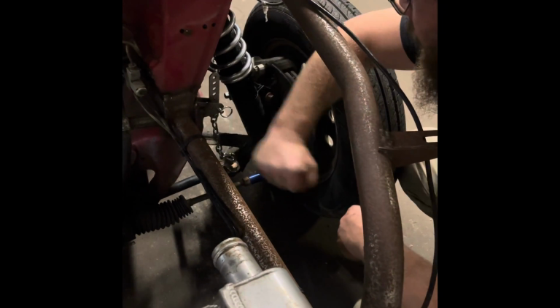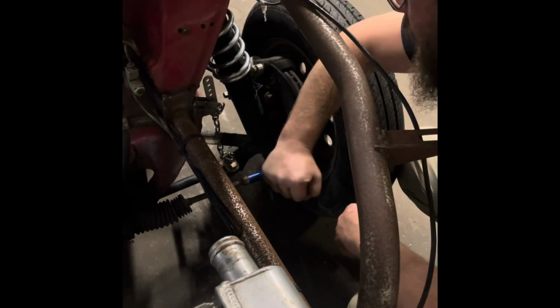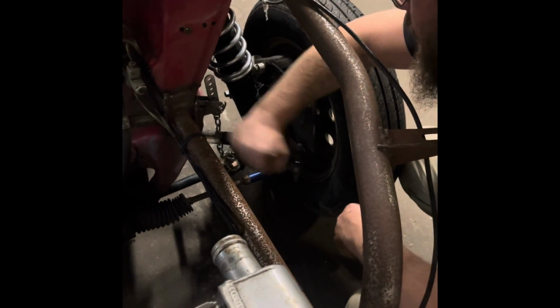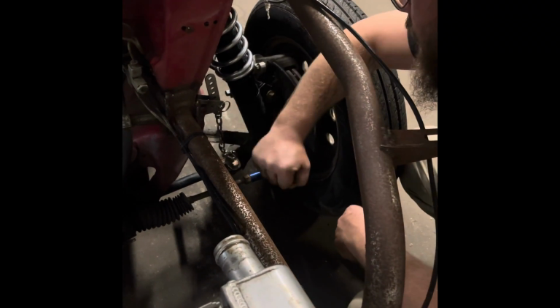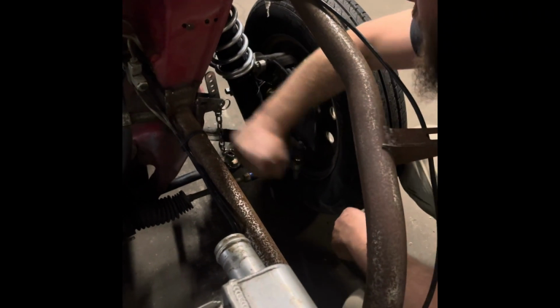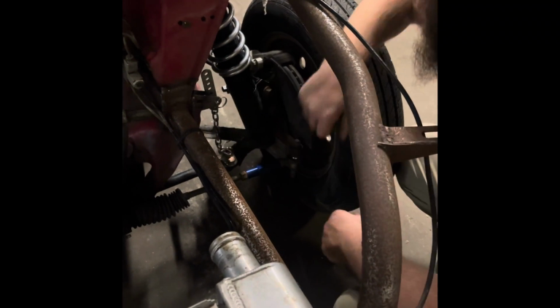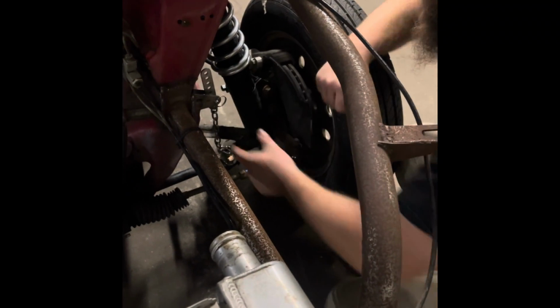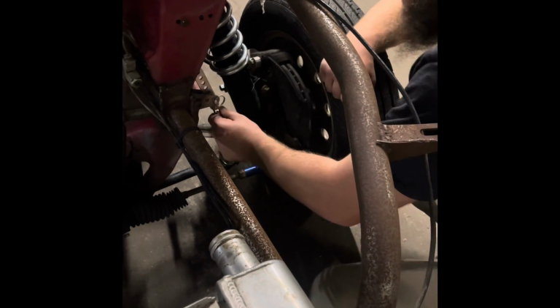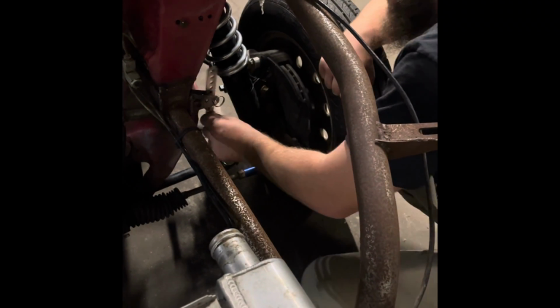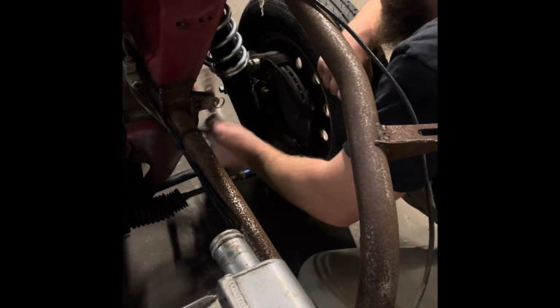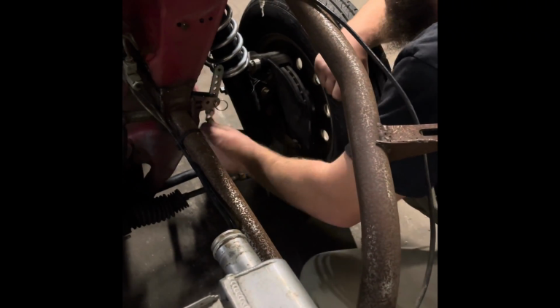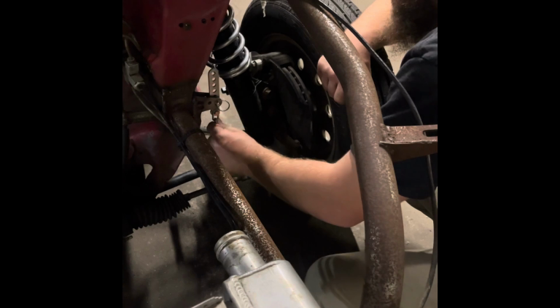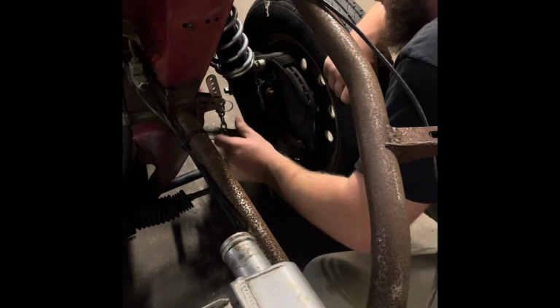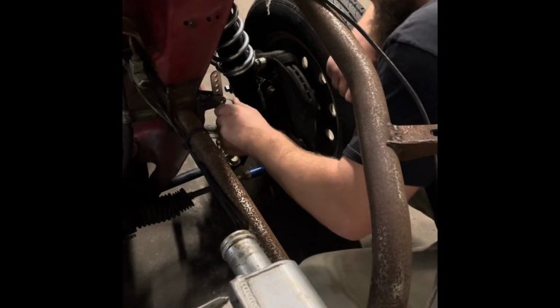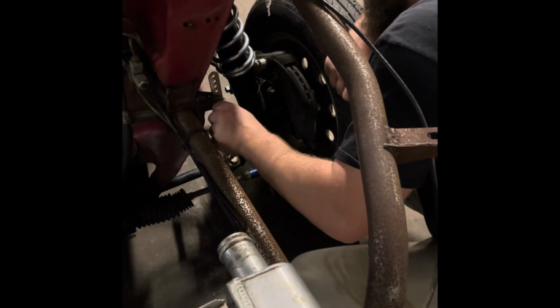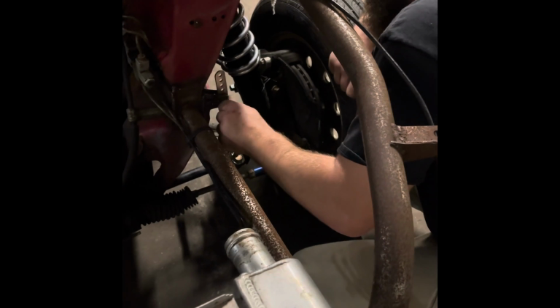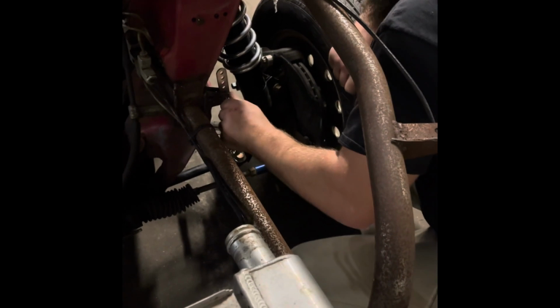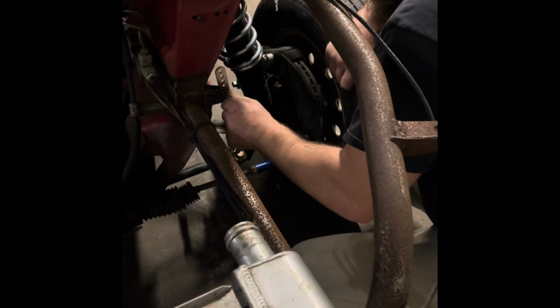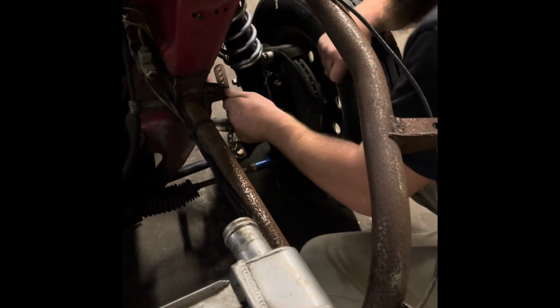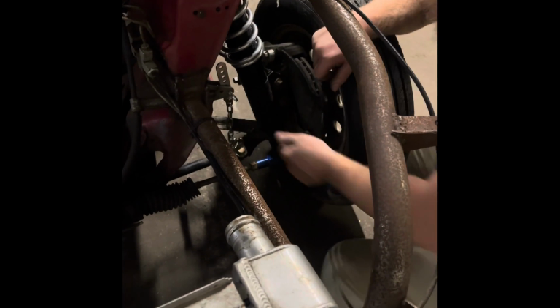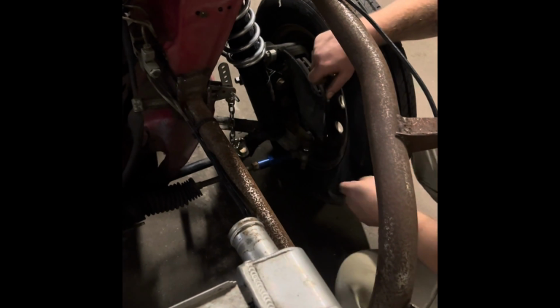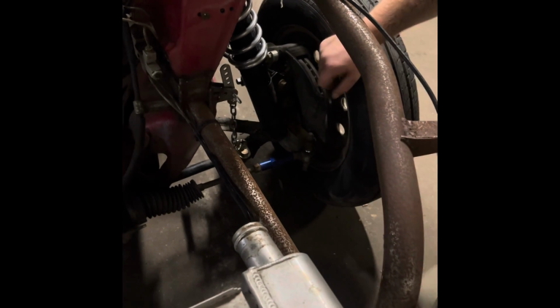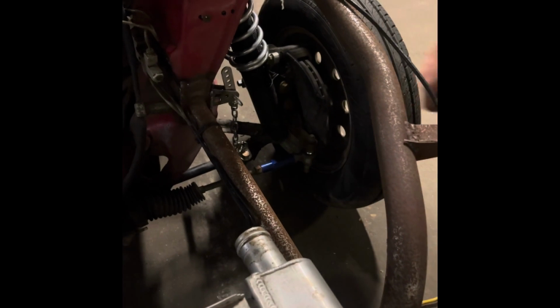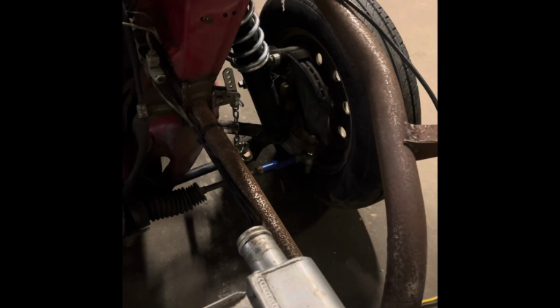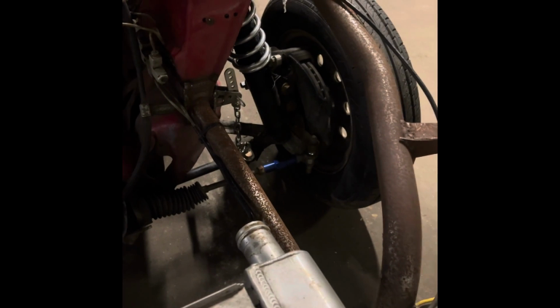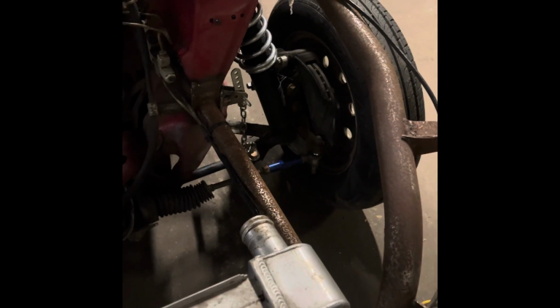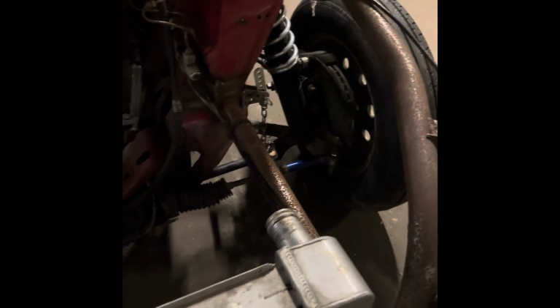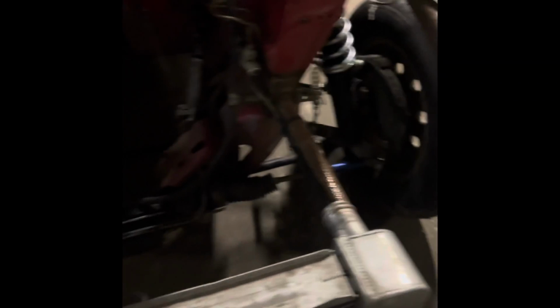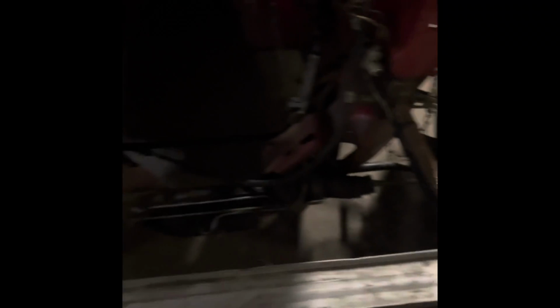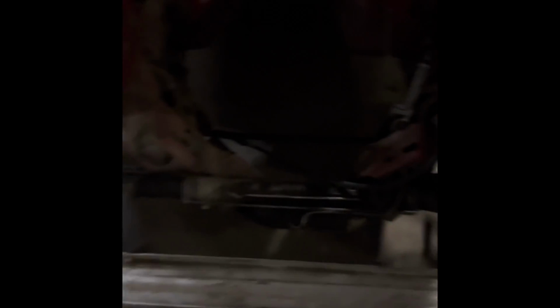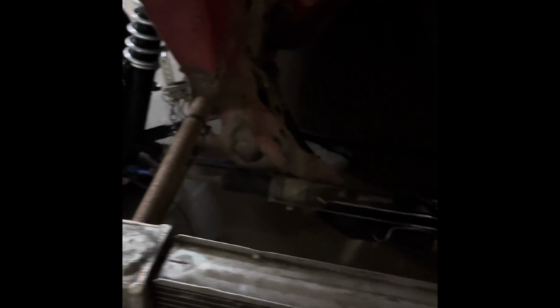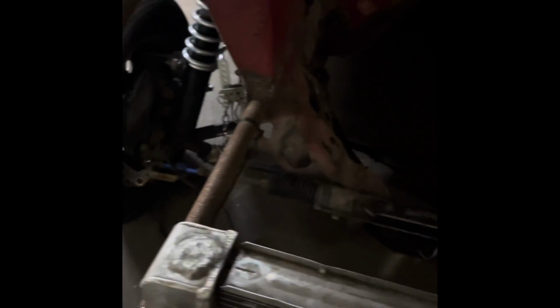Finally got these travel limiters all welded on. I should have taken some video of me messing up those welds and having to redo them. That one you gotta jiggle it a few times to make sure it's on there.